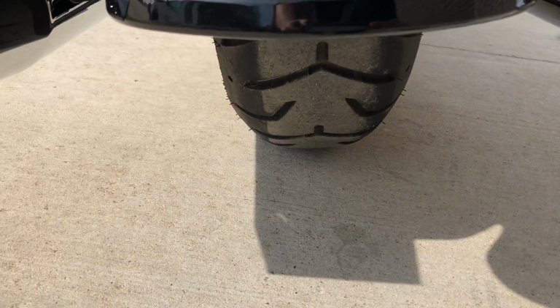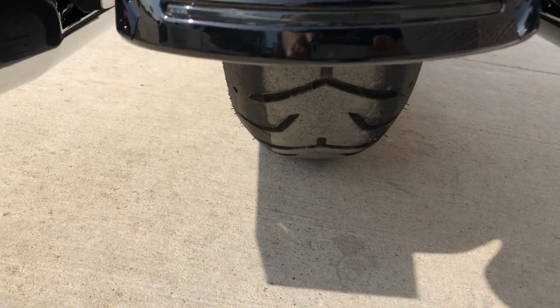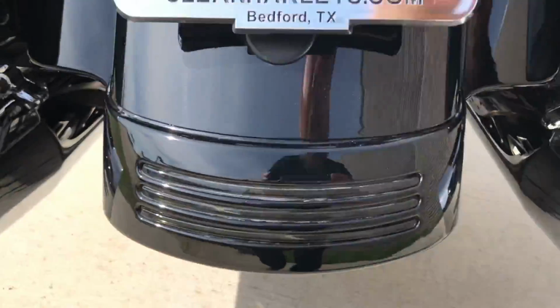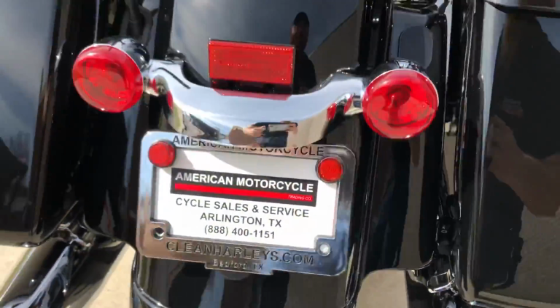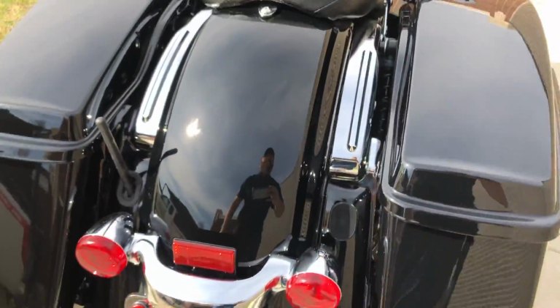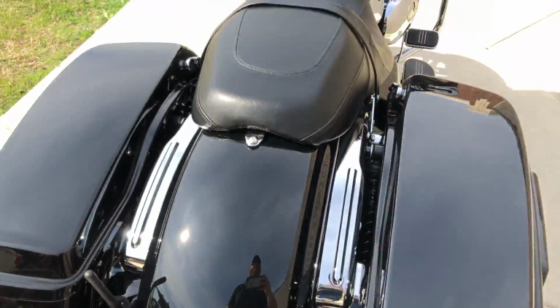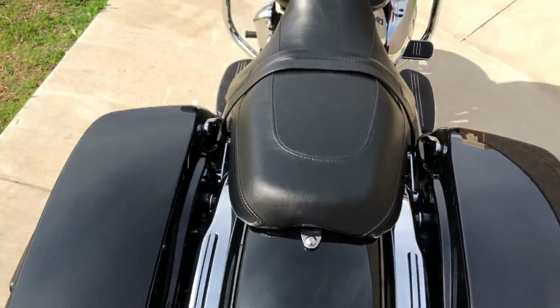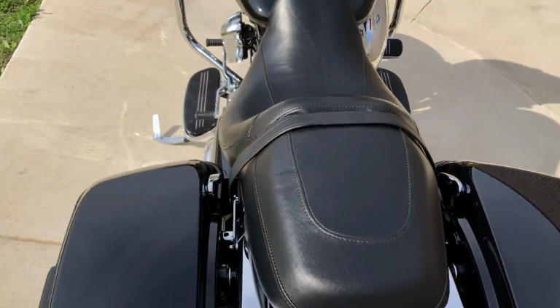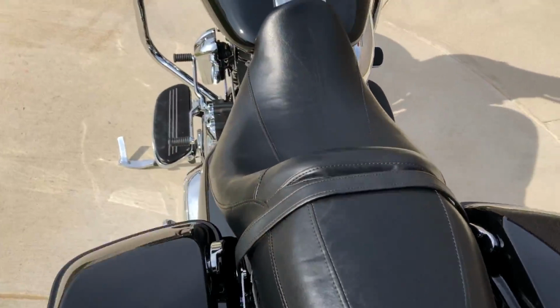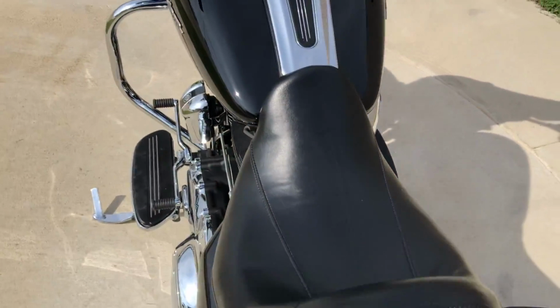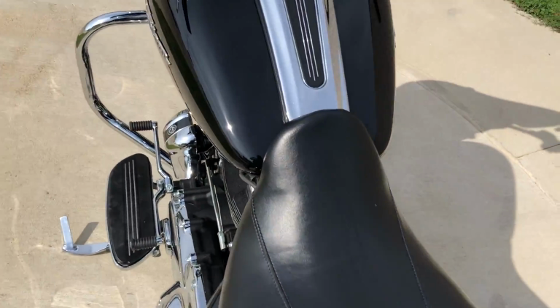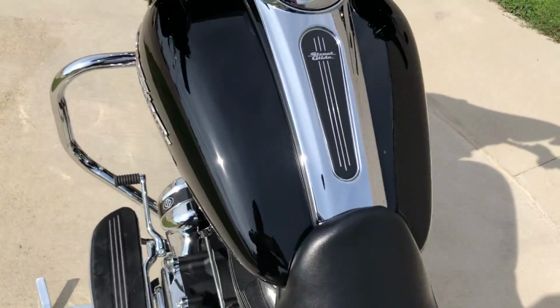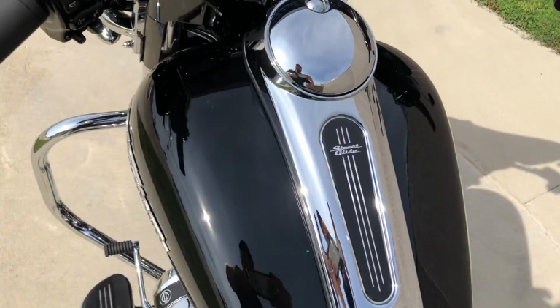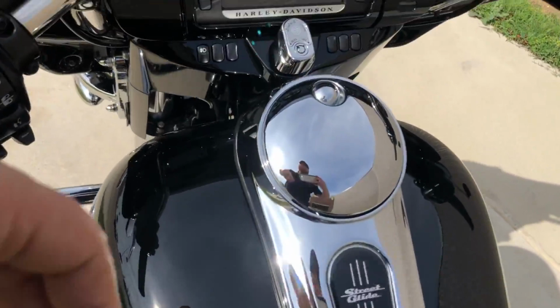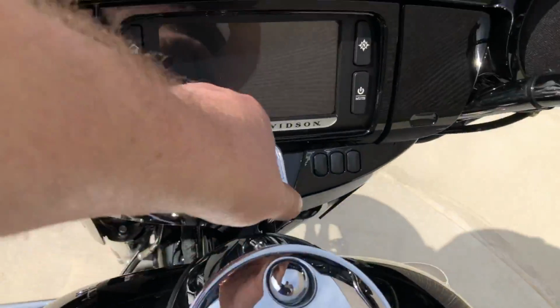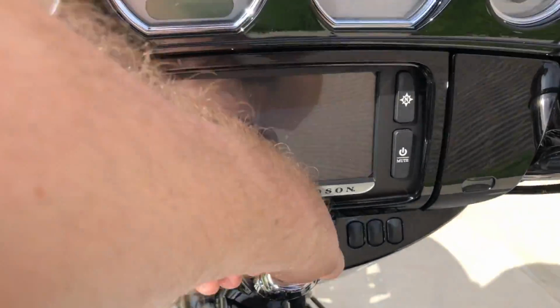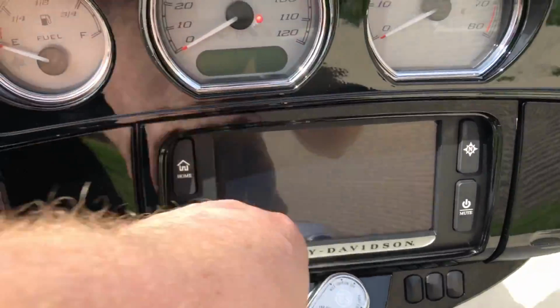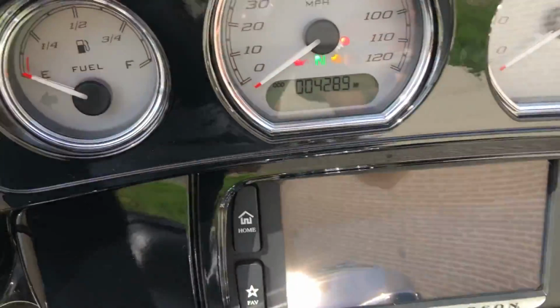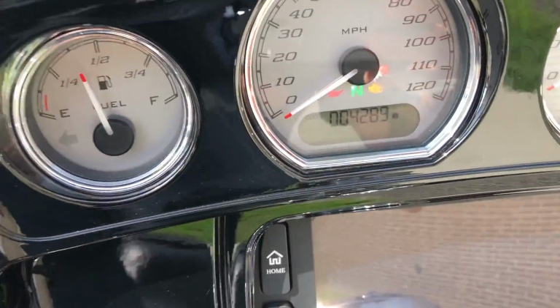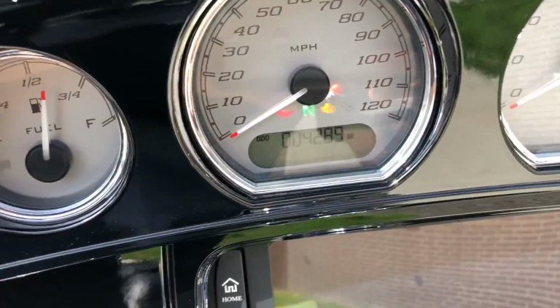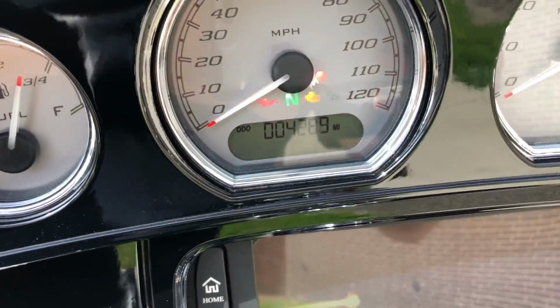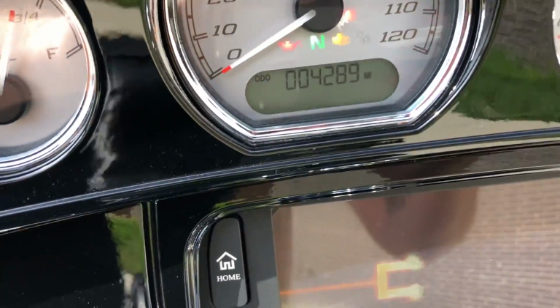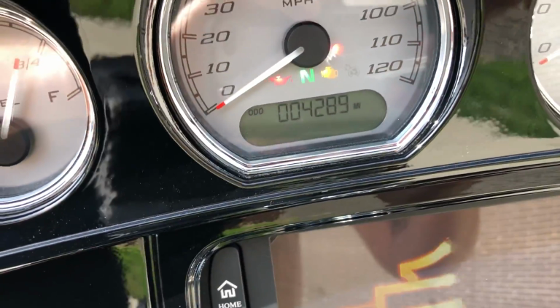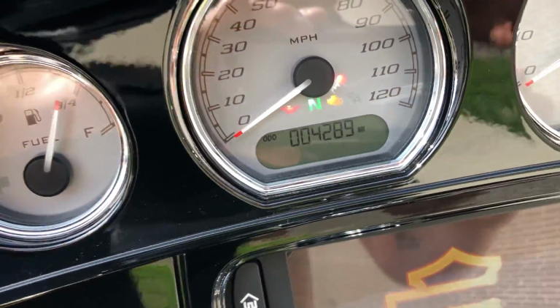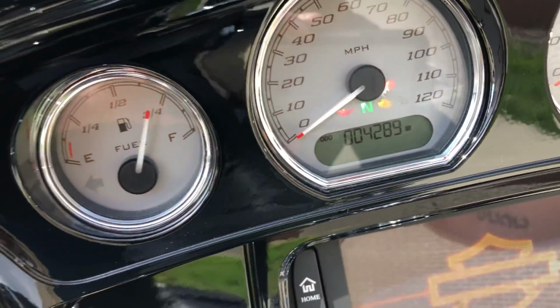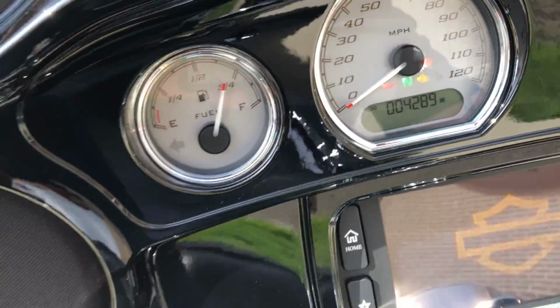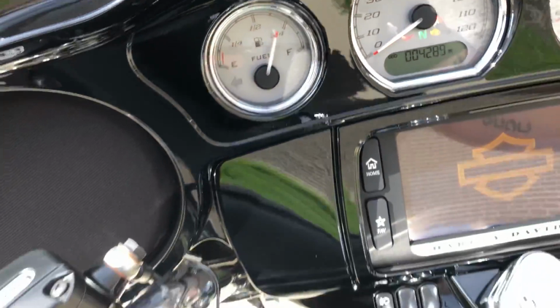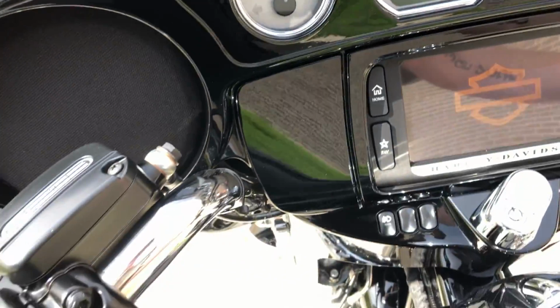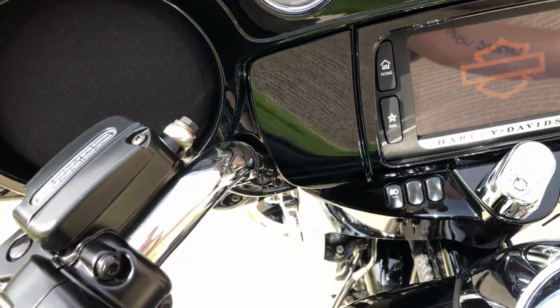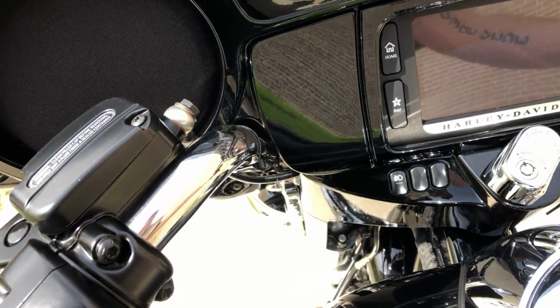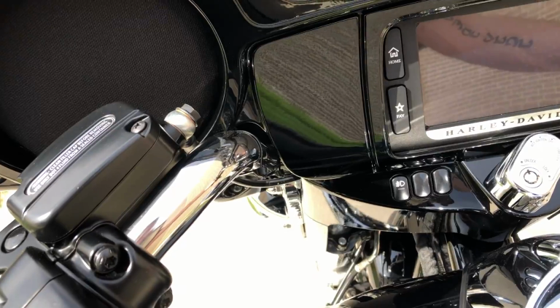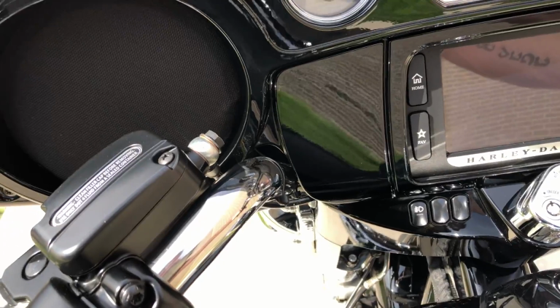On the rear fender there are a couple of real light scratches and a mark right there. There's good tread on the rear tire, and the bike's only got 4,000 miles.